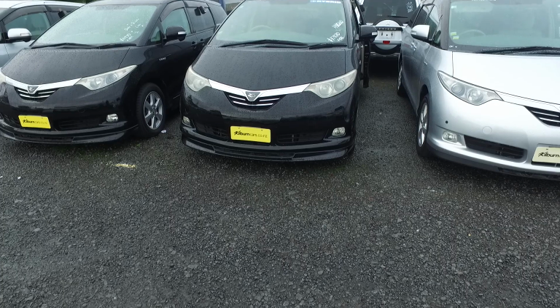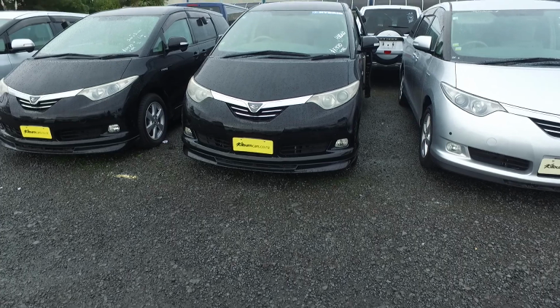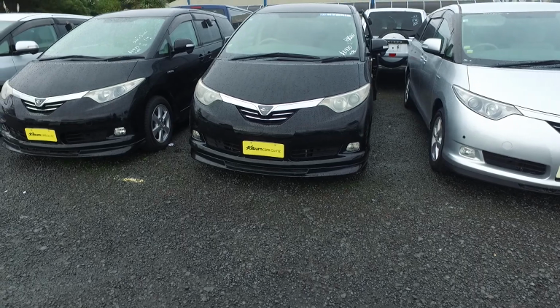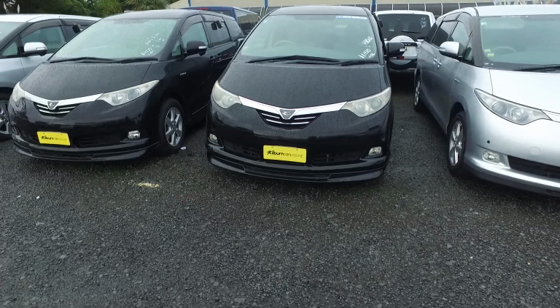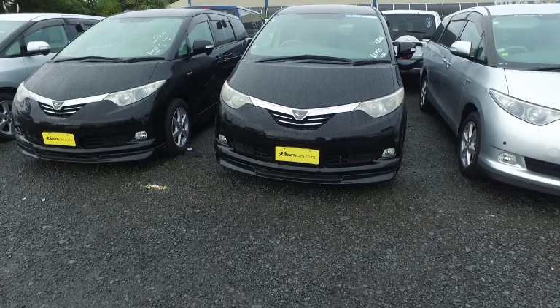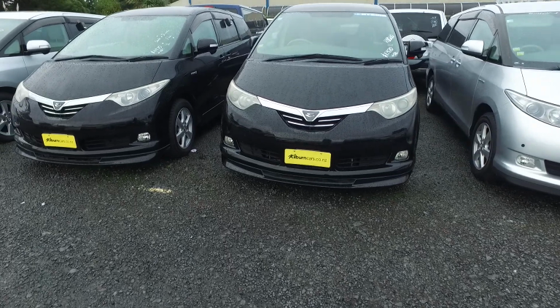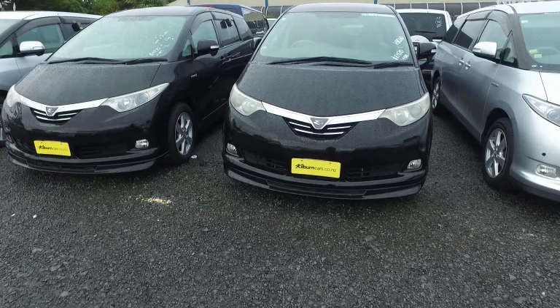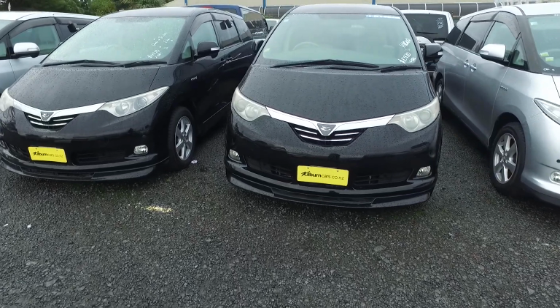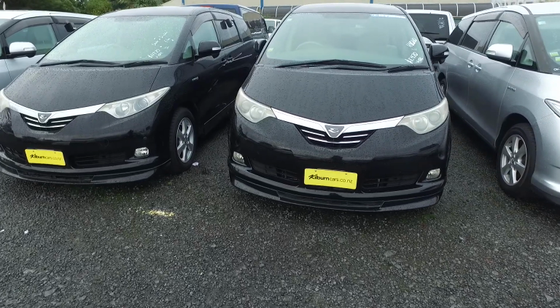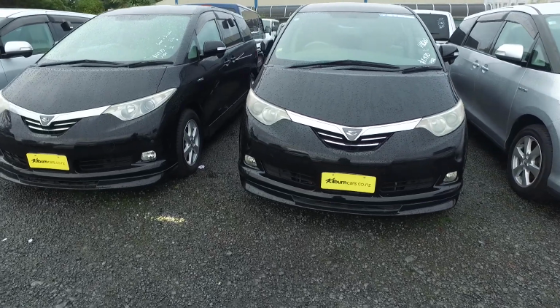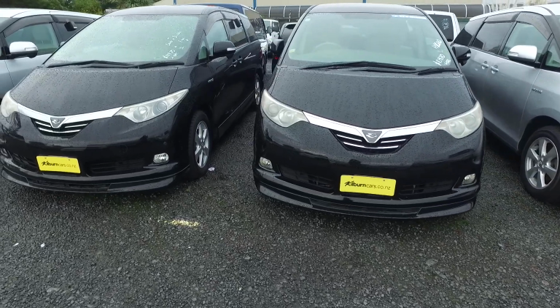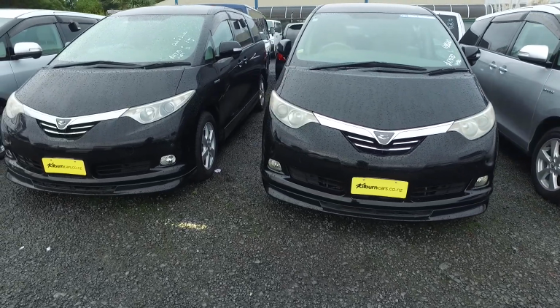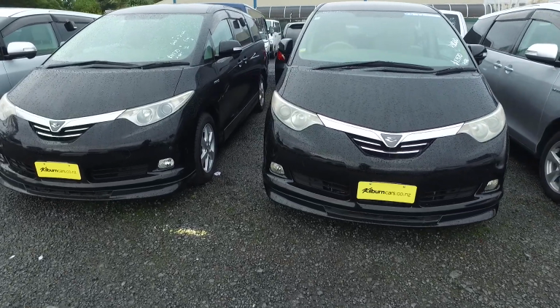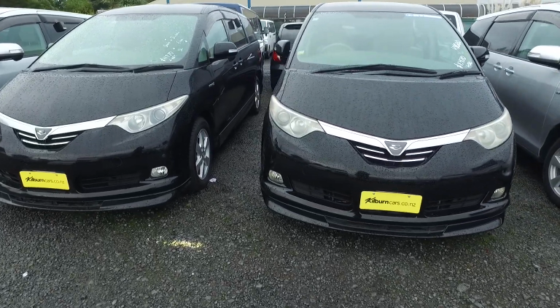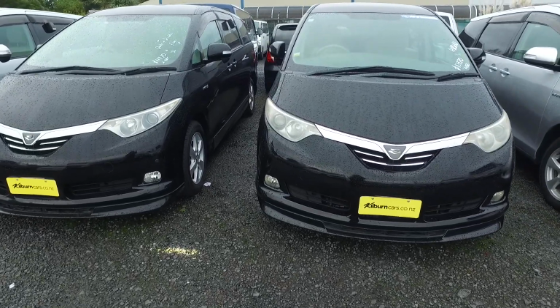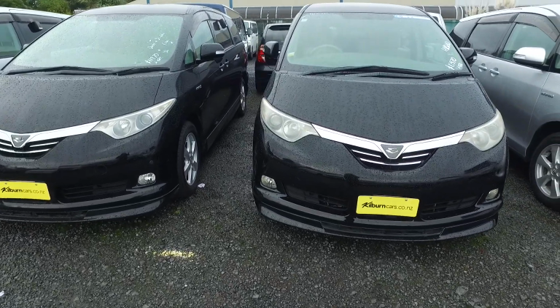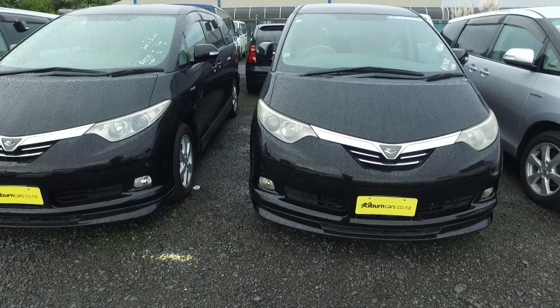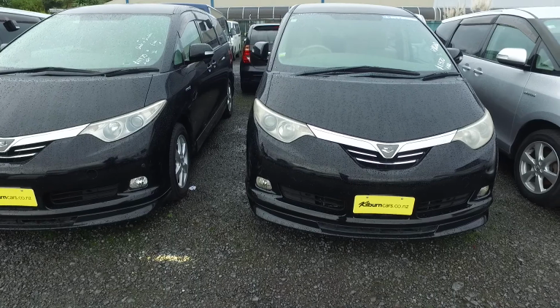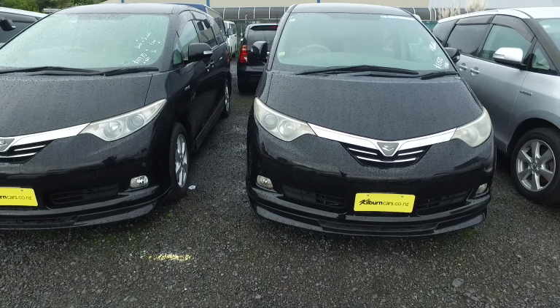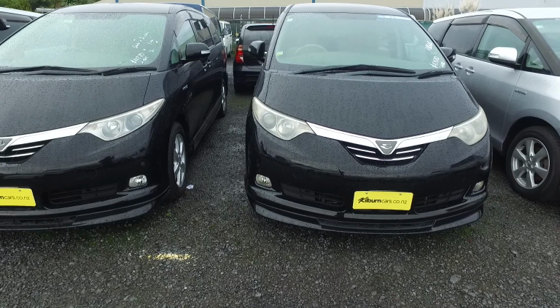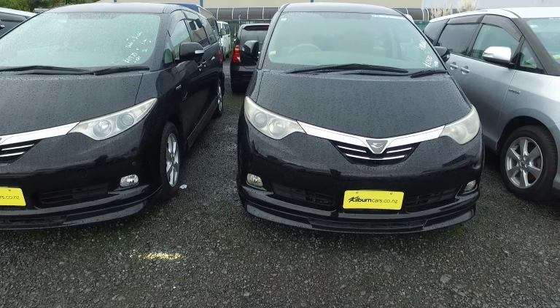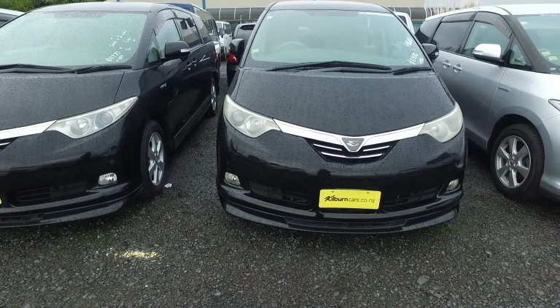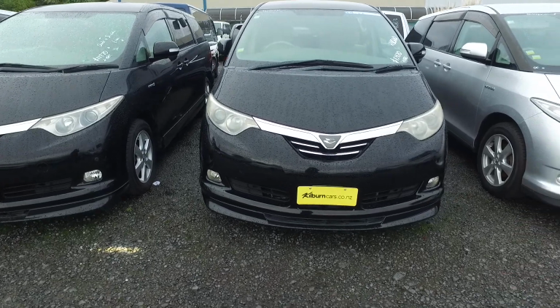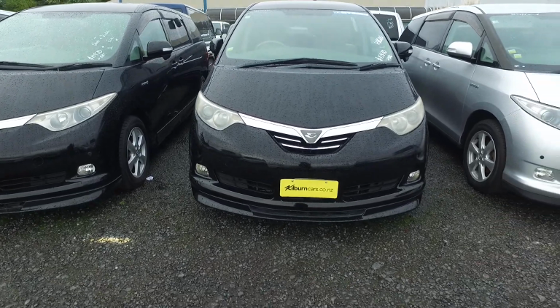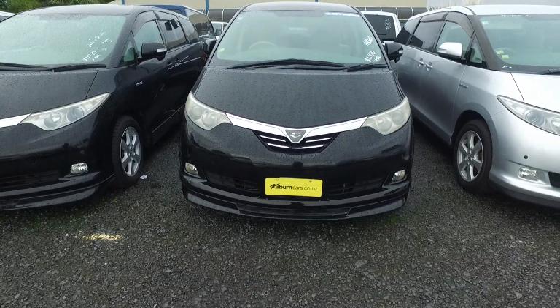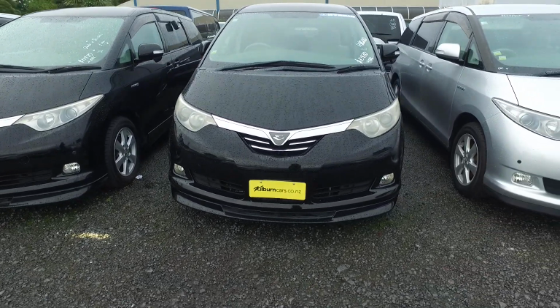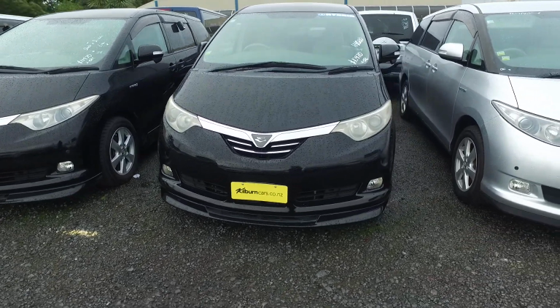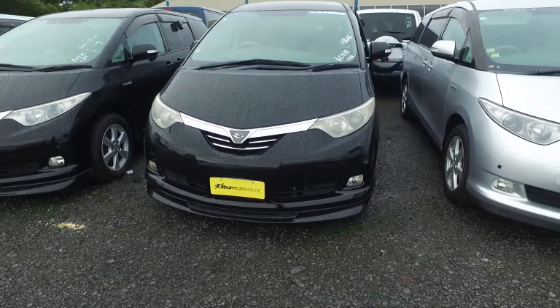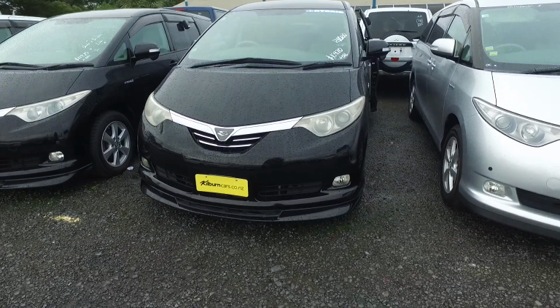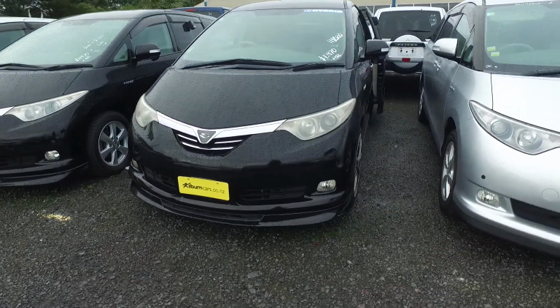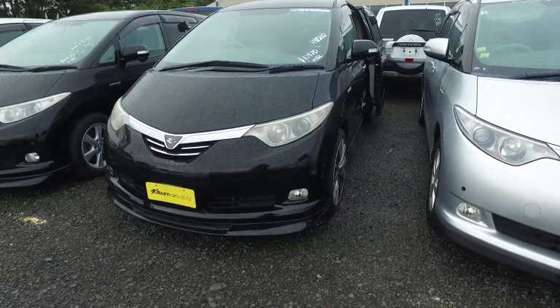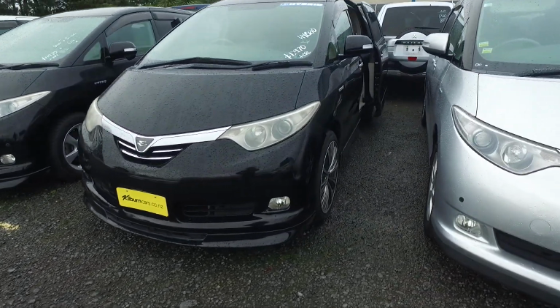Hi Kim, this is Olivia from Roger Cardsale, Auckland. Thank you for your email inquiry about the Toyota Estima Hybrid. This is the black one. I'll just do a quick video to show you this vehicle.